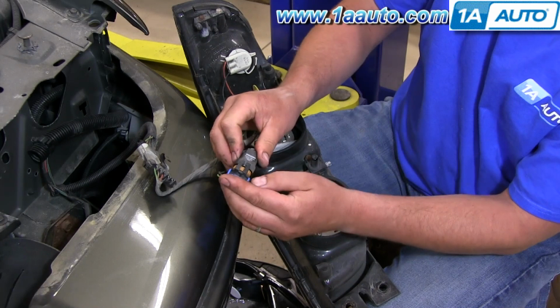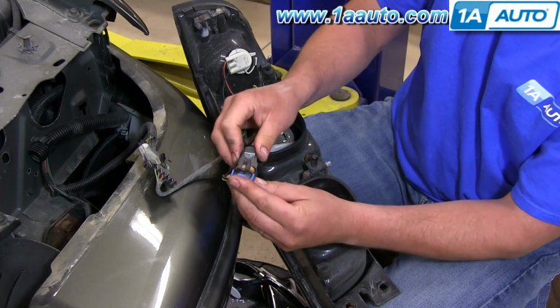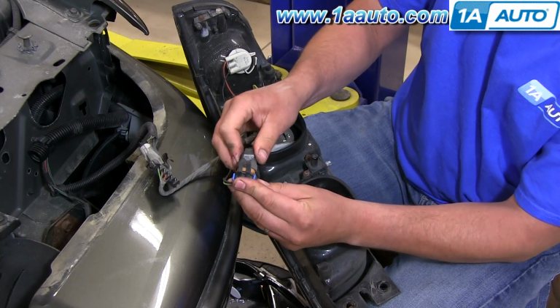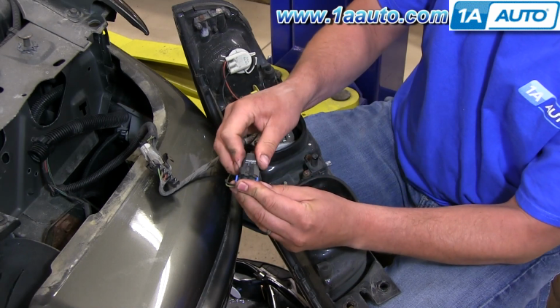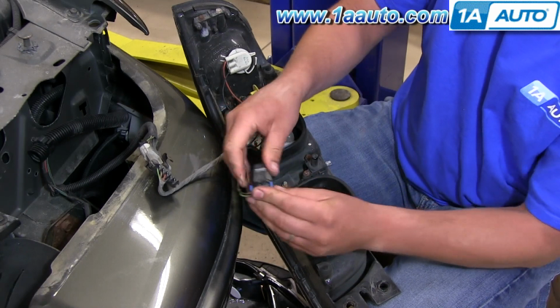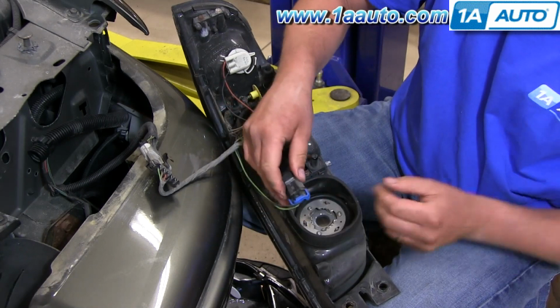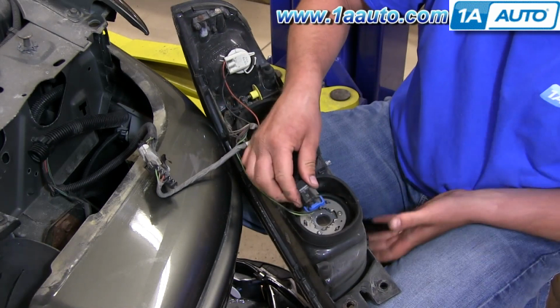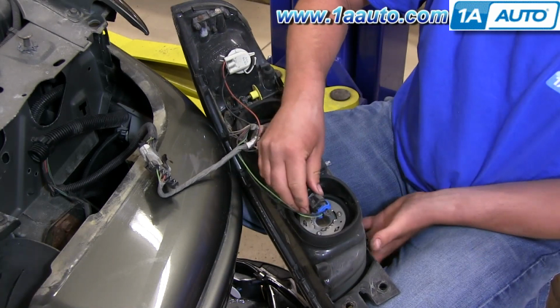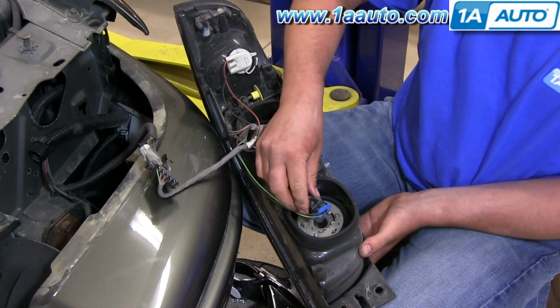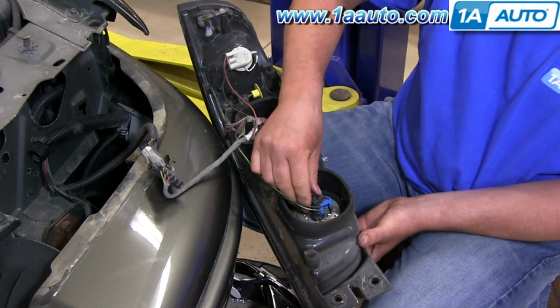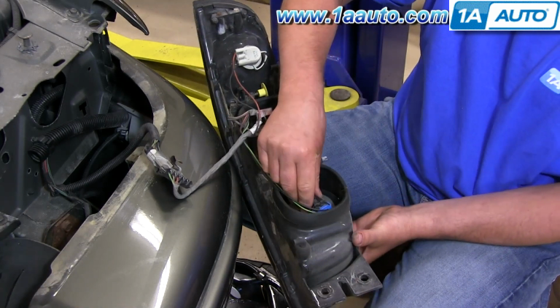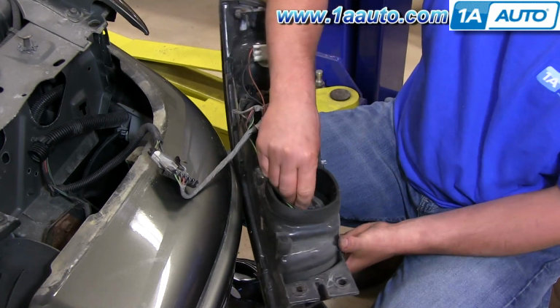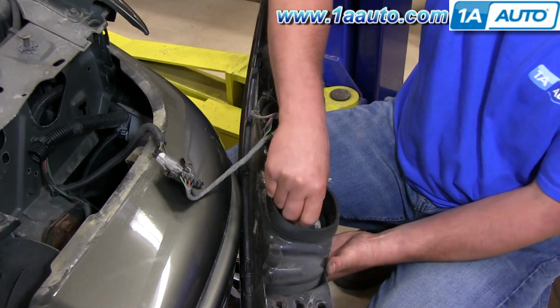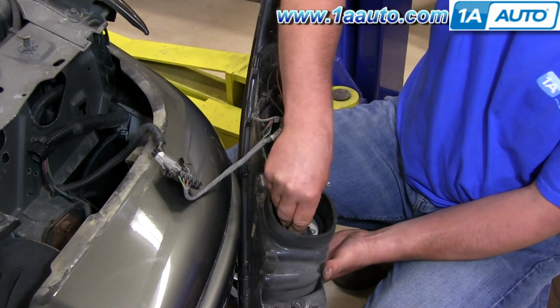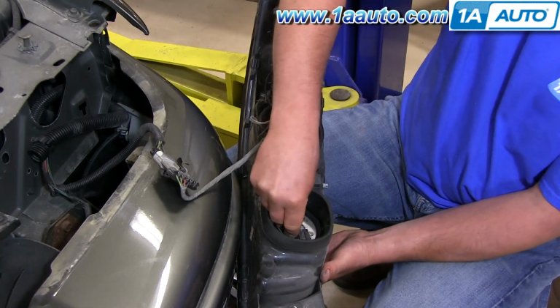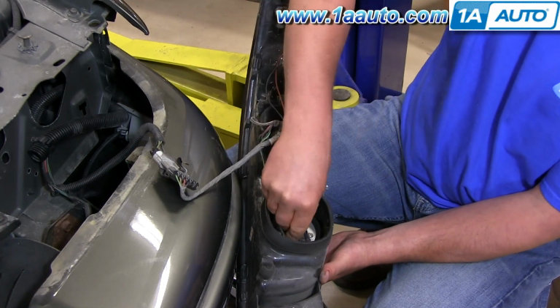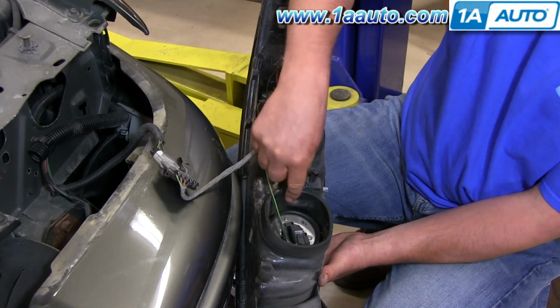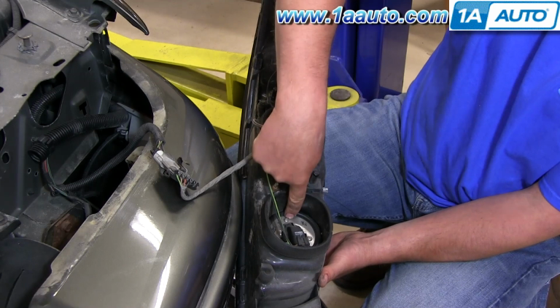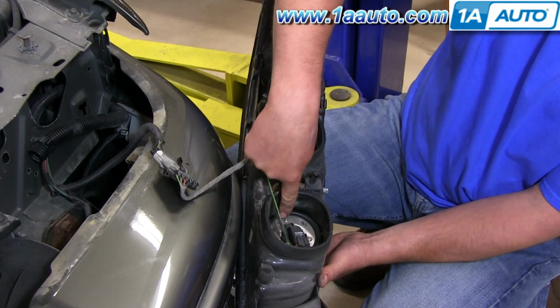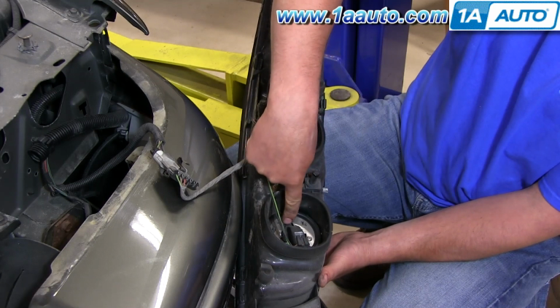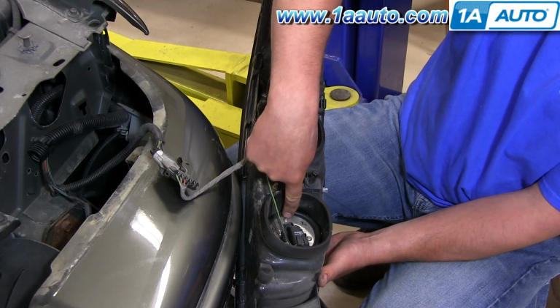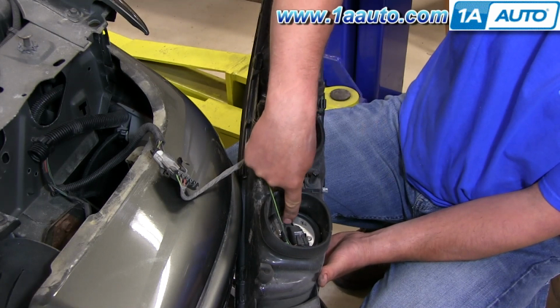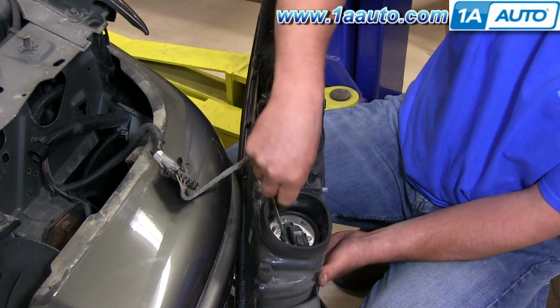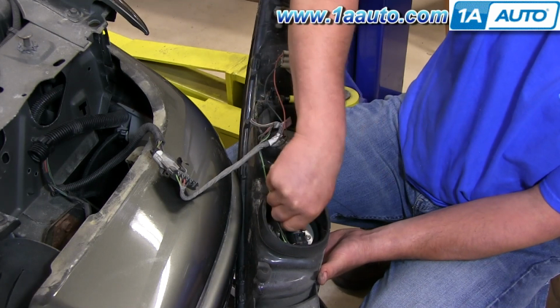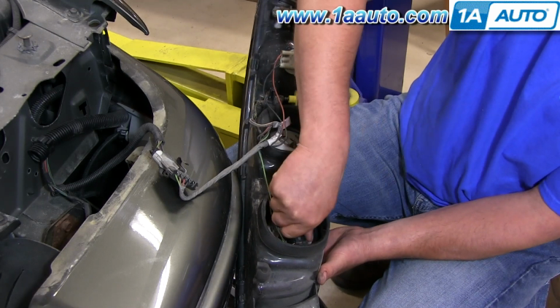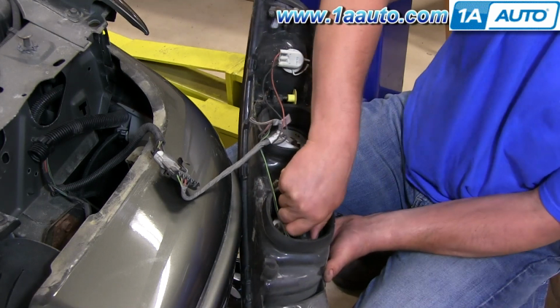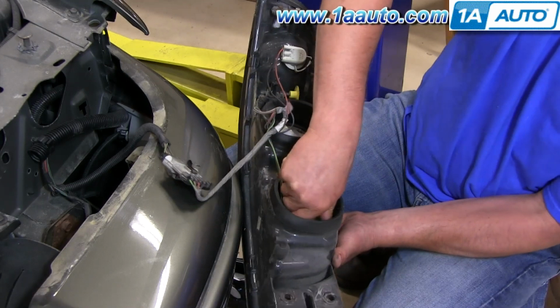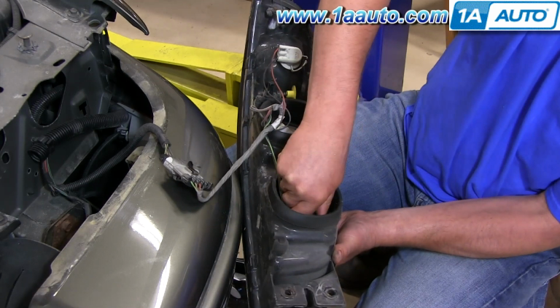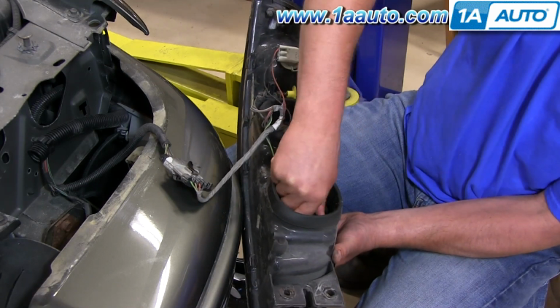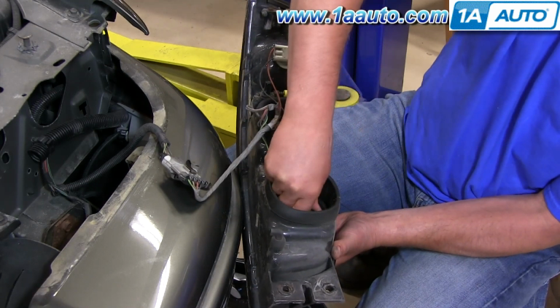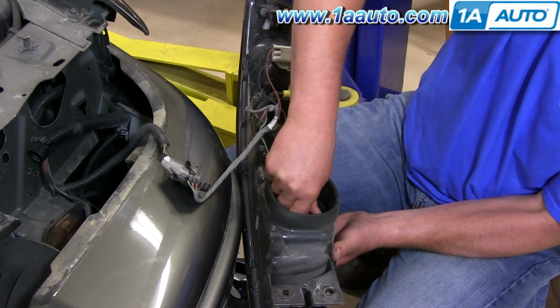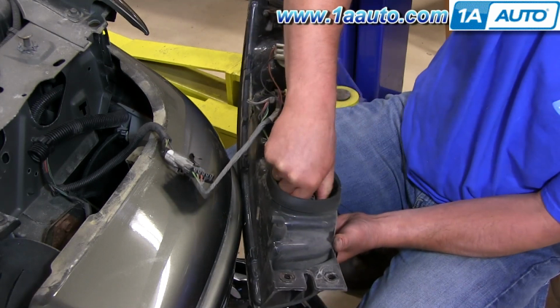Reinstallation is the same way, just pop it right in. Align your tabs with the inside of the headlight assembly and twist it back into place.